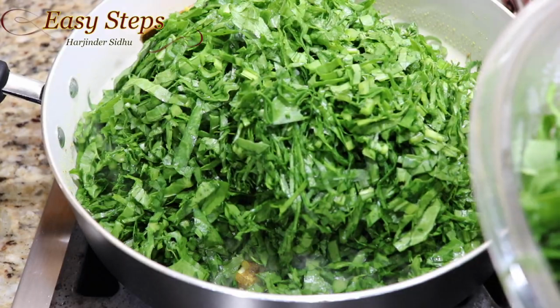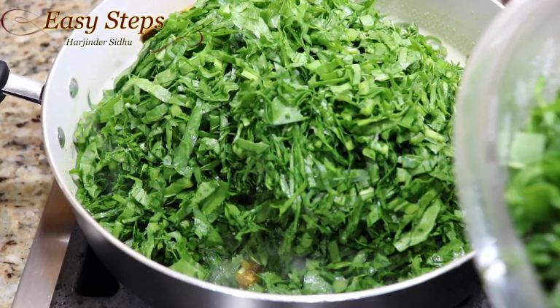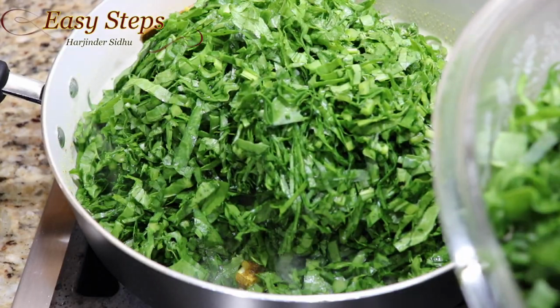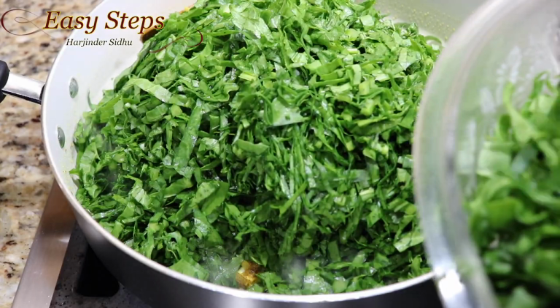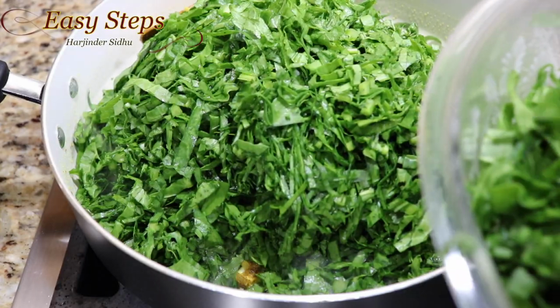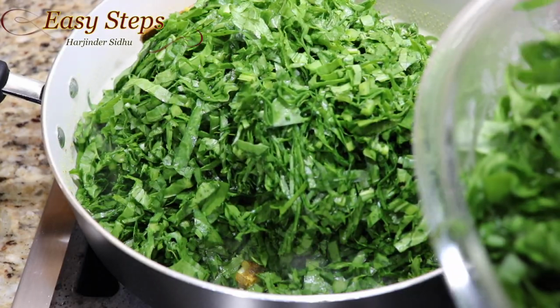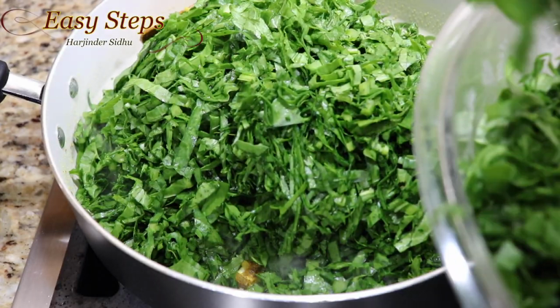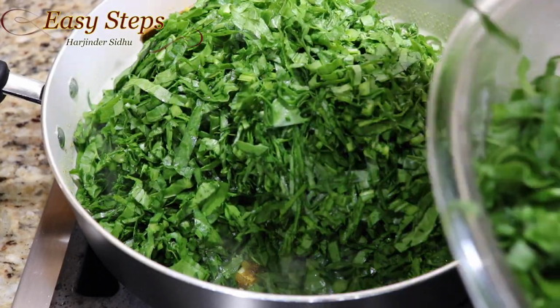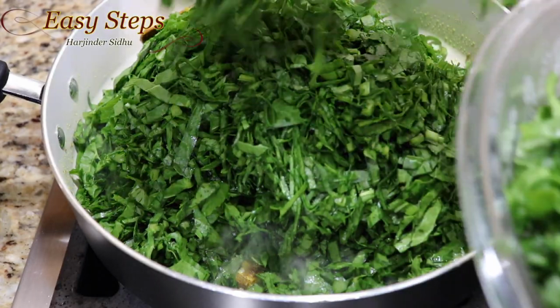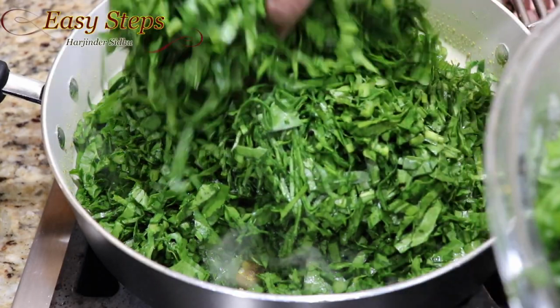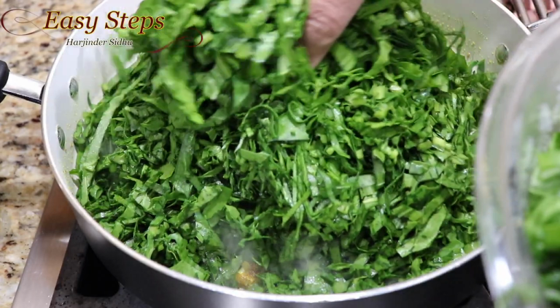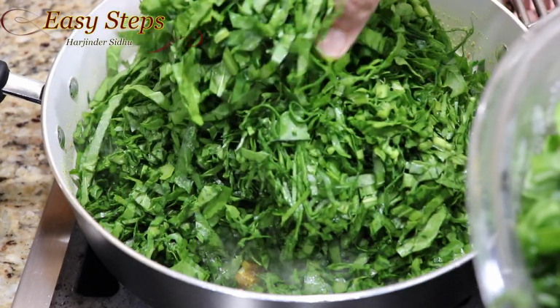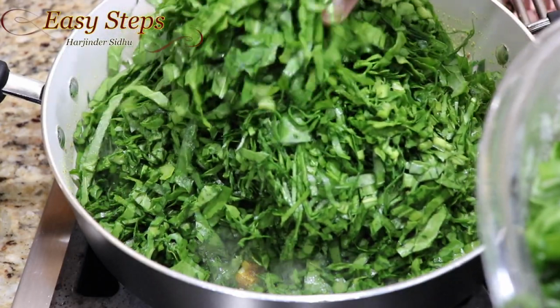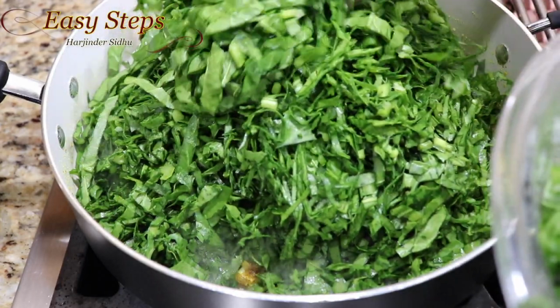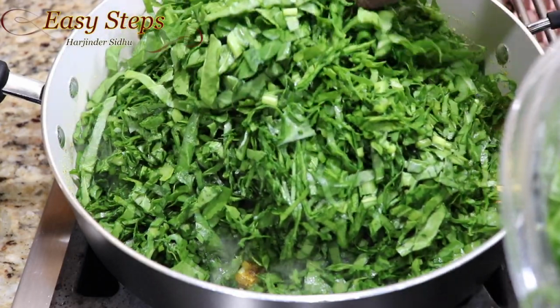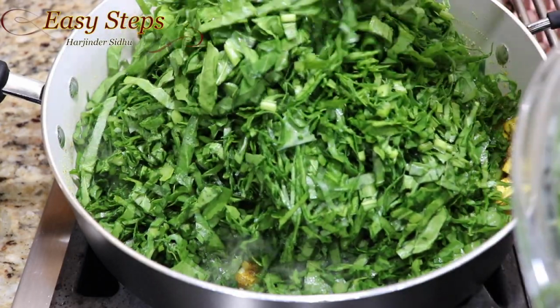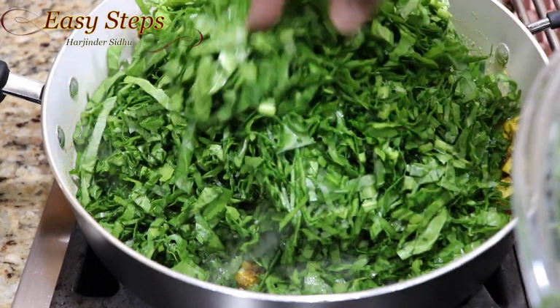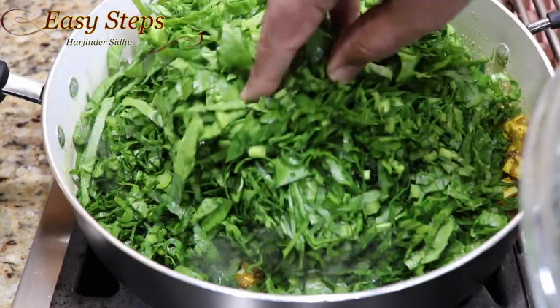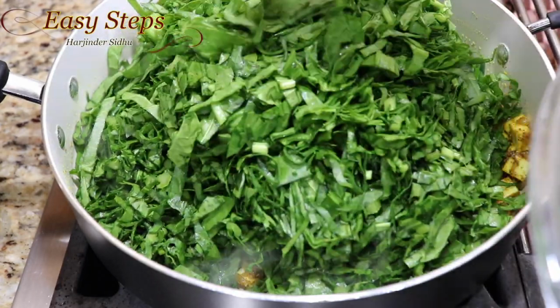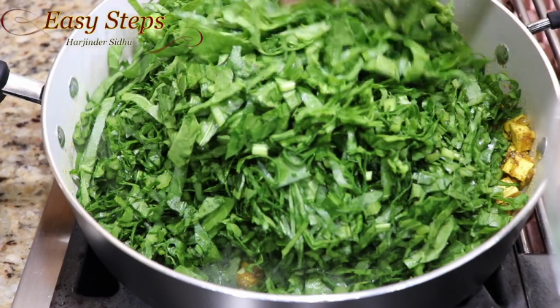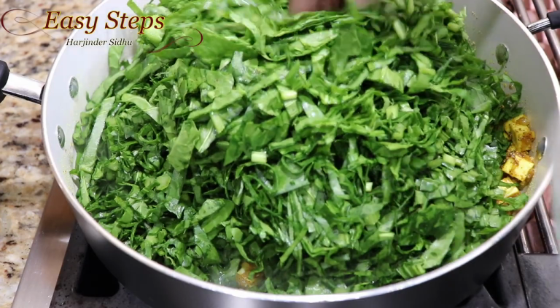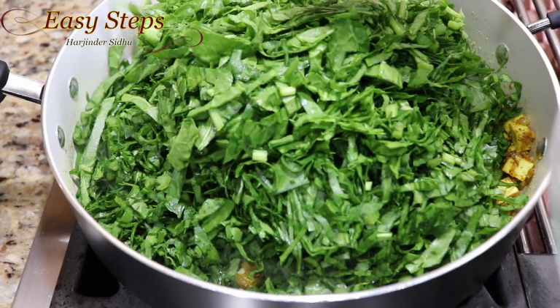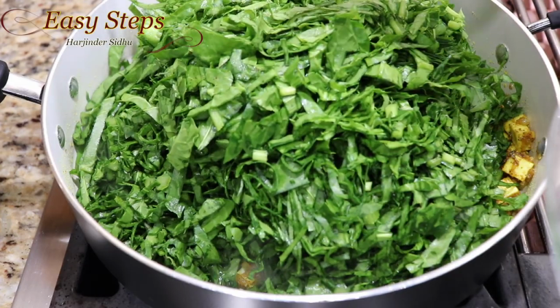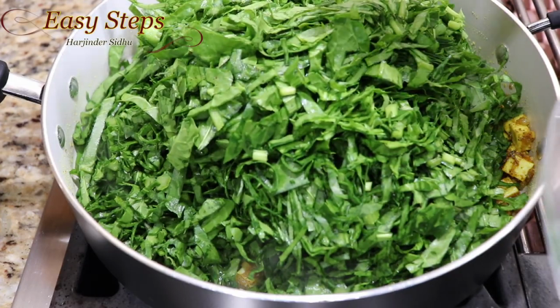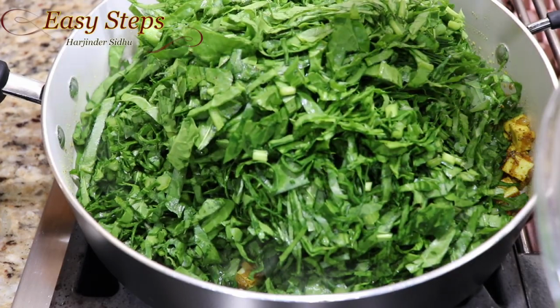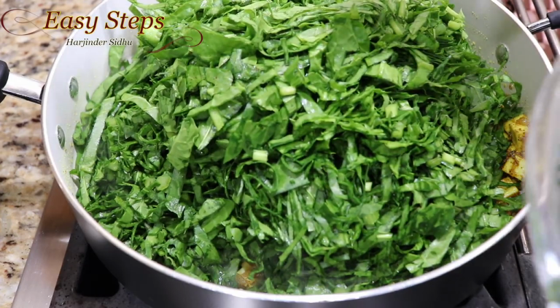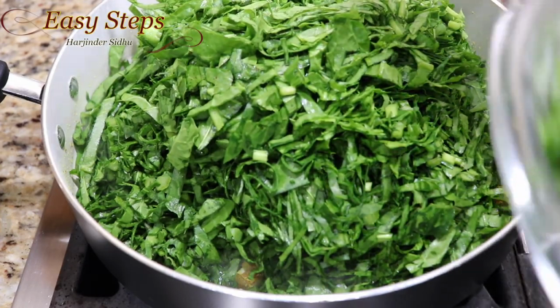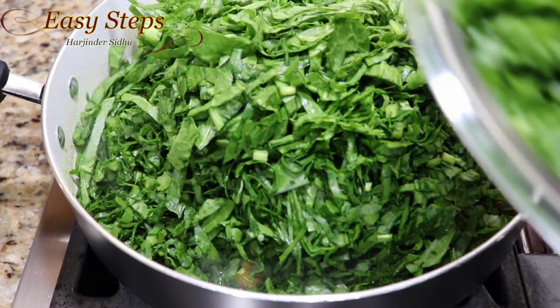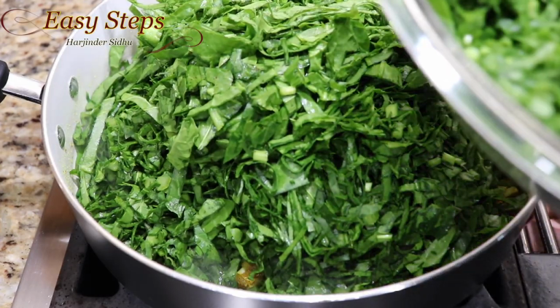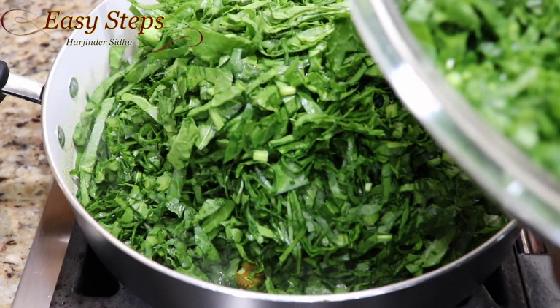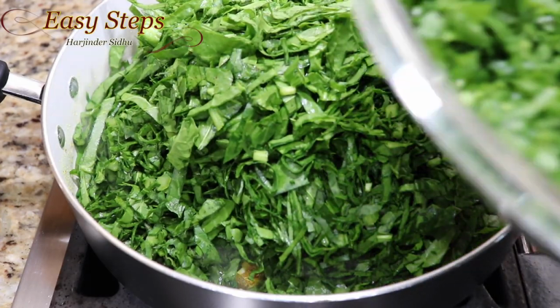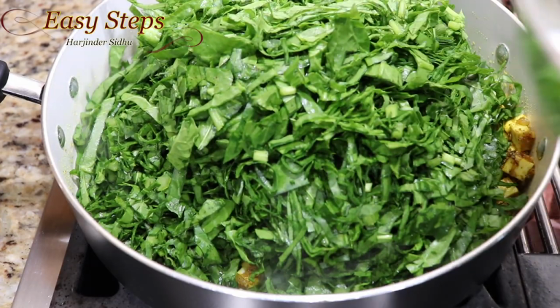This looks way too much right now, but as it starts cooking it will shrink down. I still have half more to go, so keep mixing.